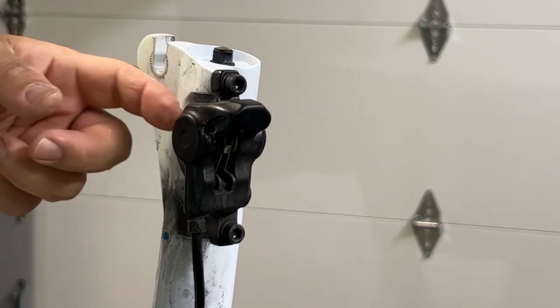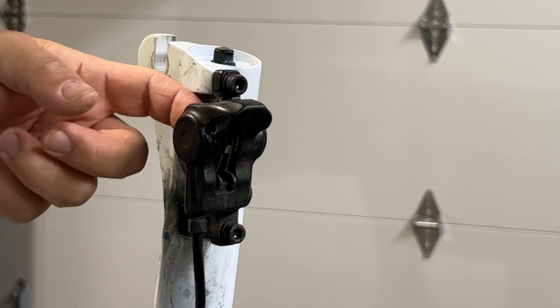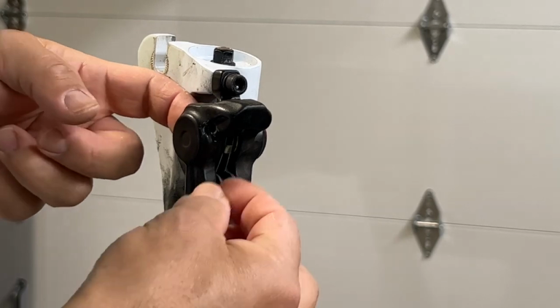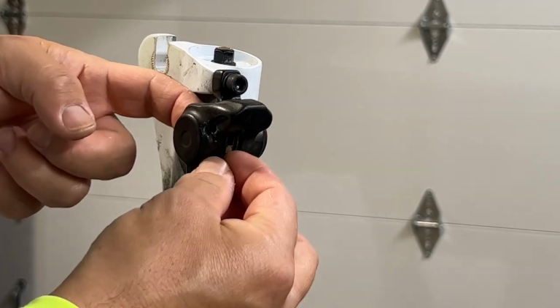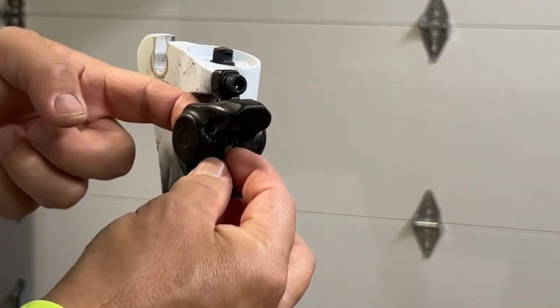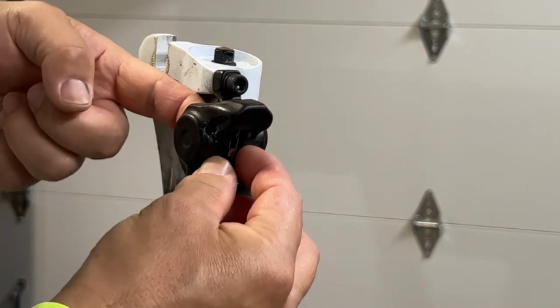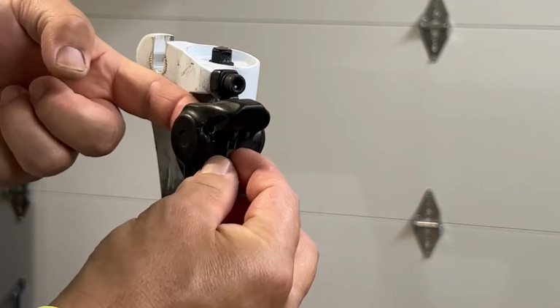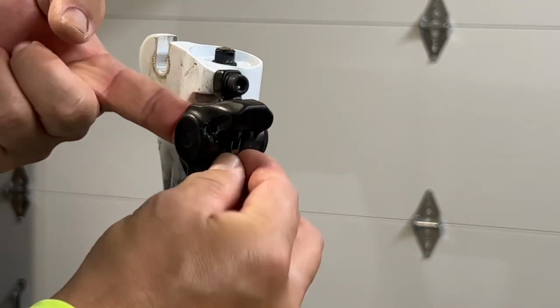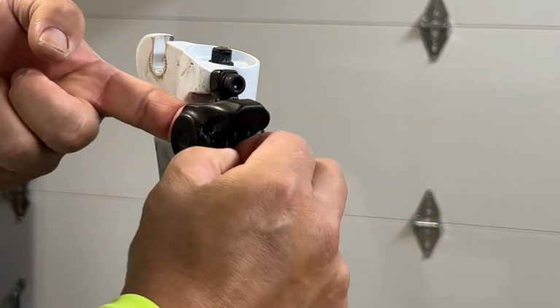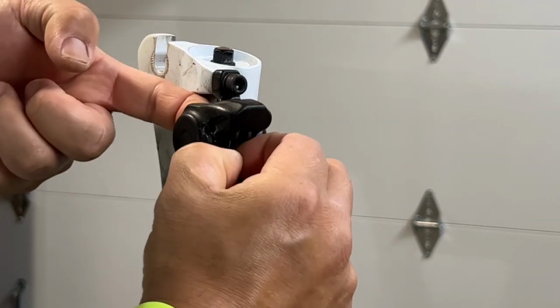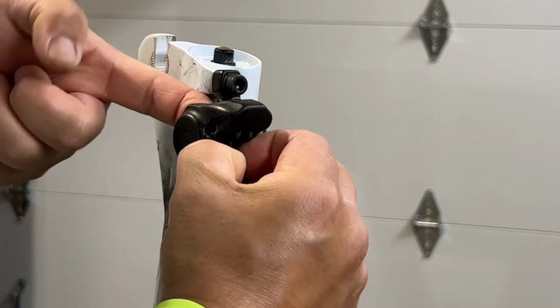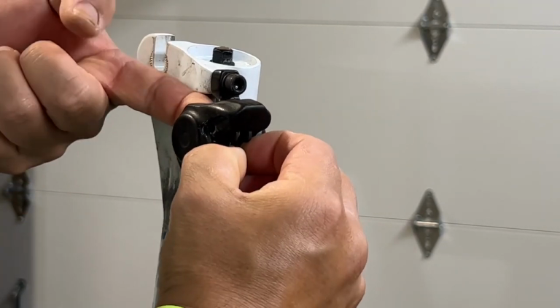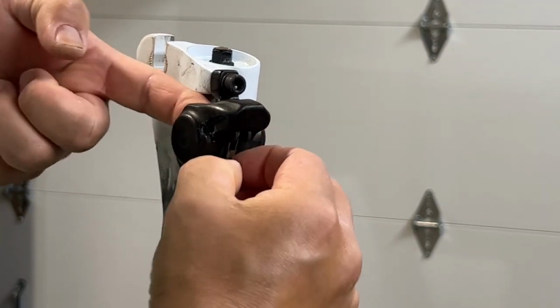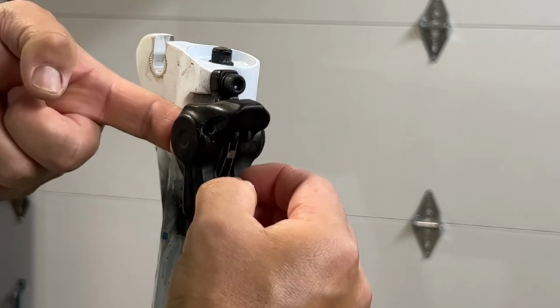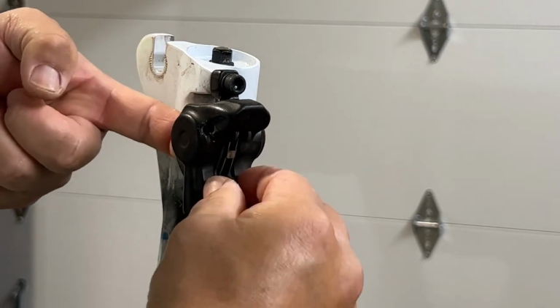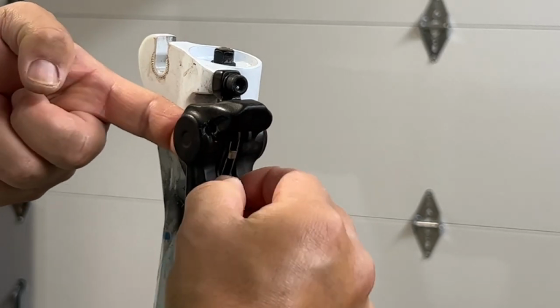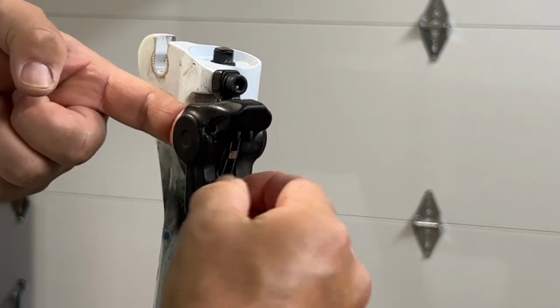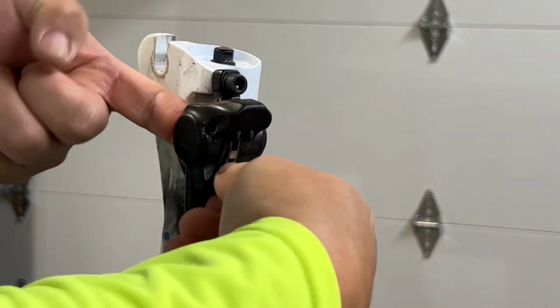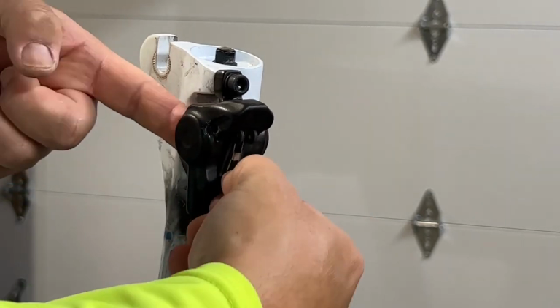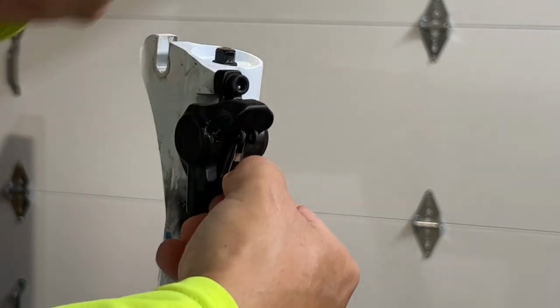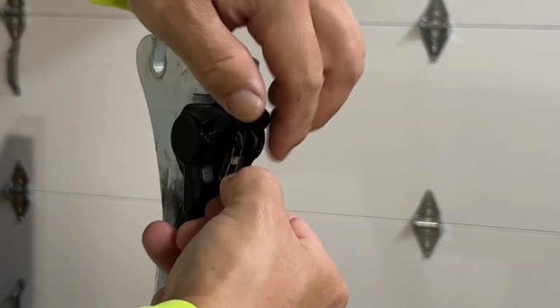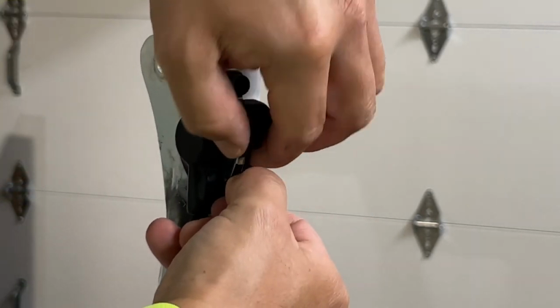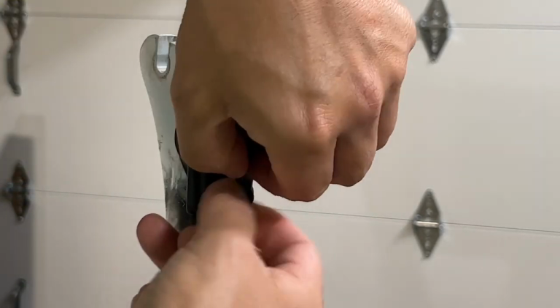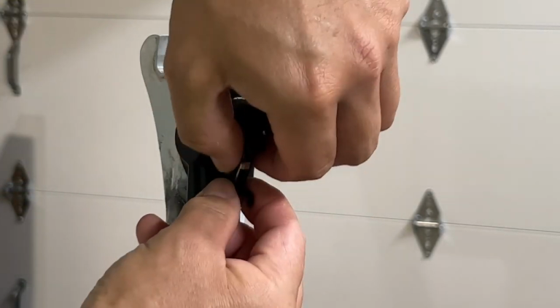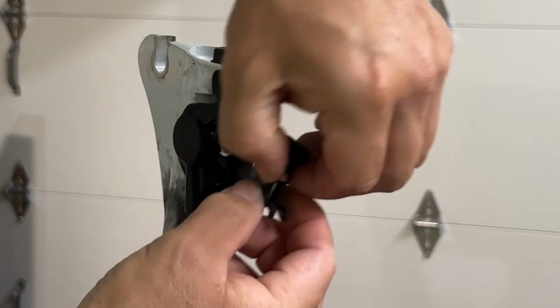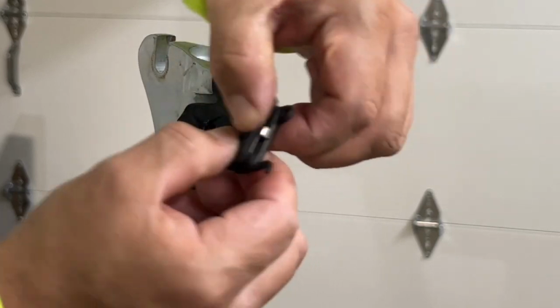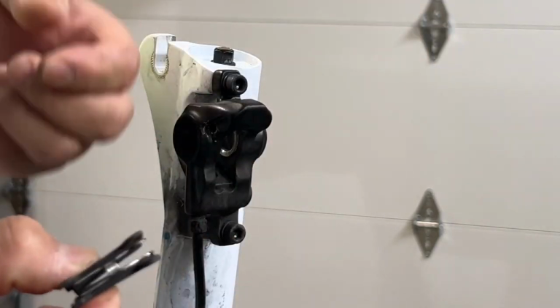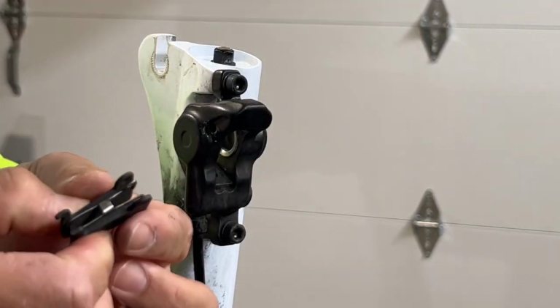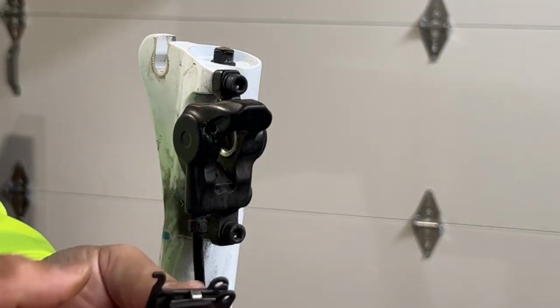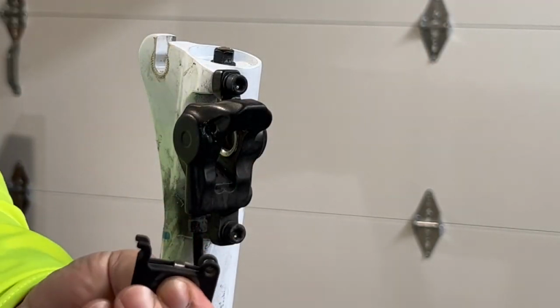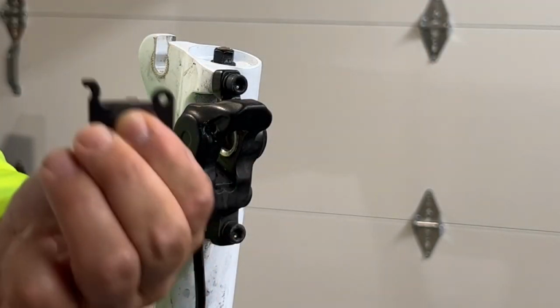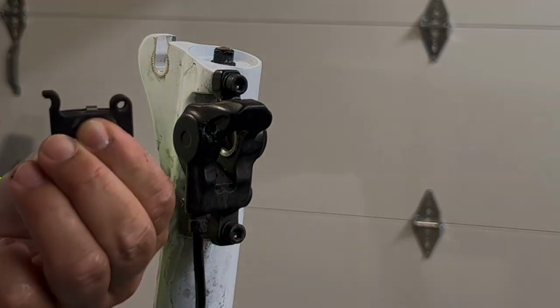It's just a matter of pulling the brake pad assembly and pushing it out at this point. And that's the brake pad assembly.